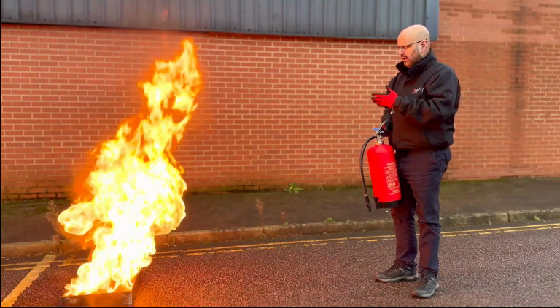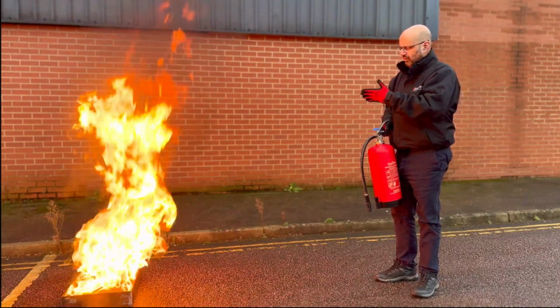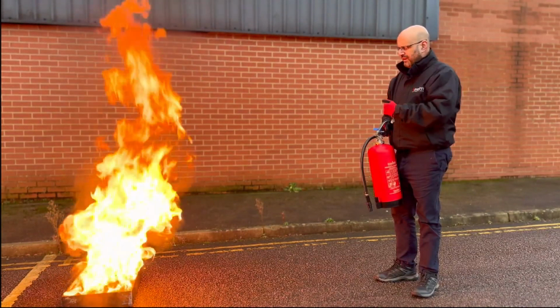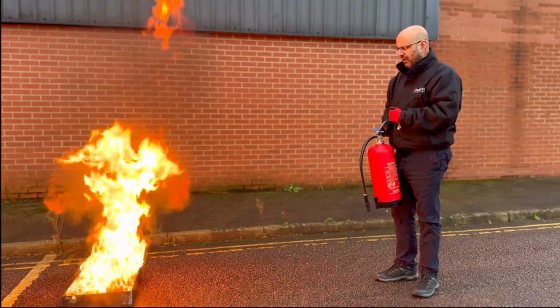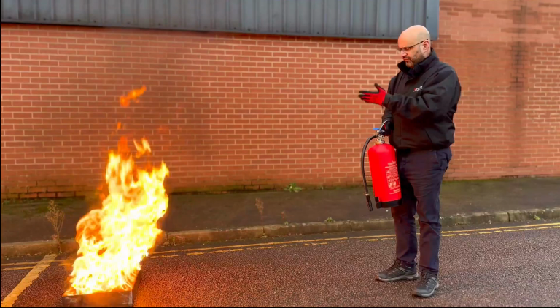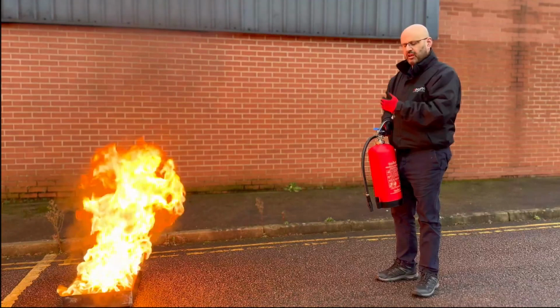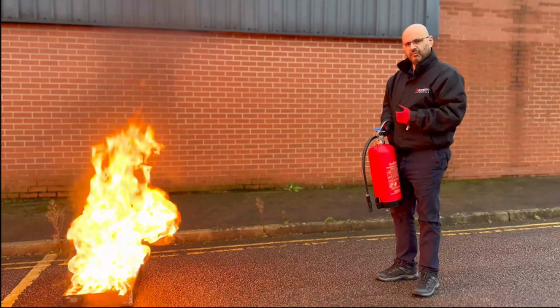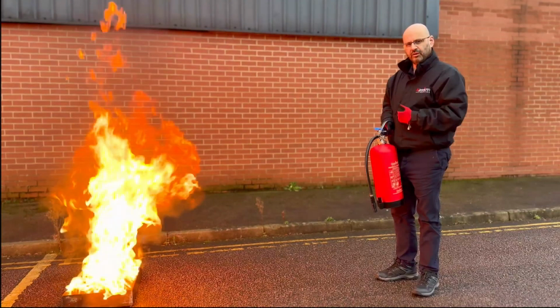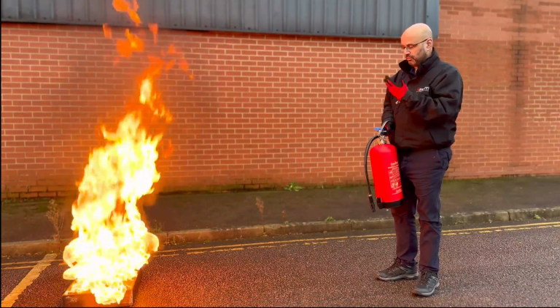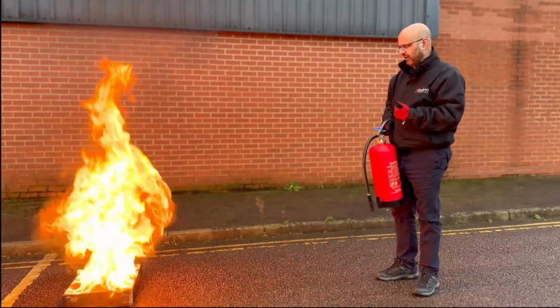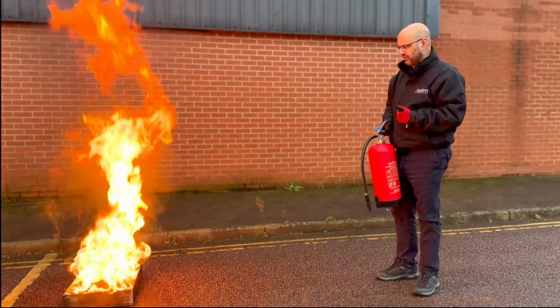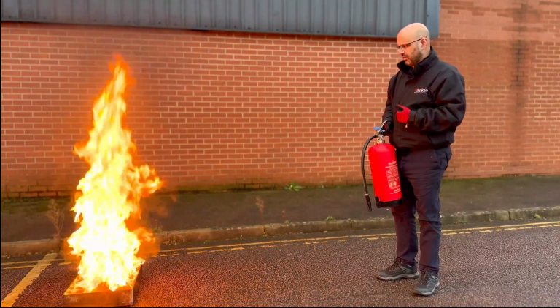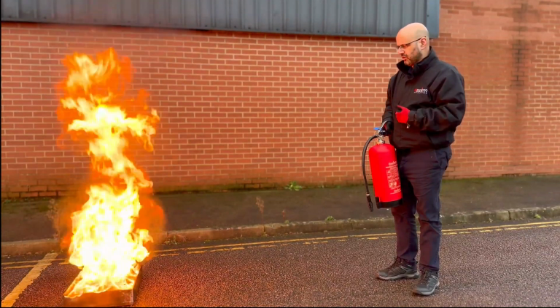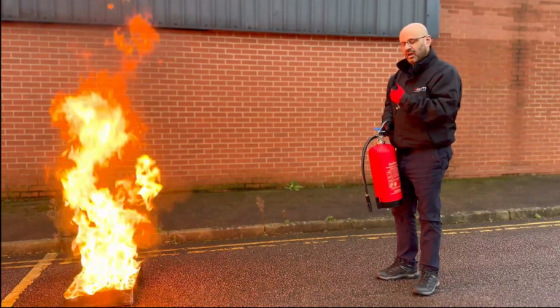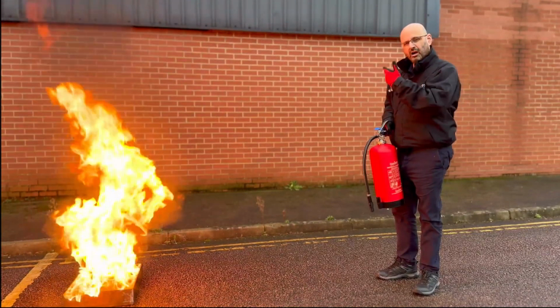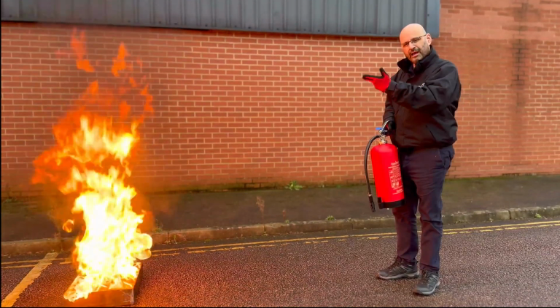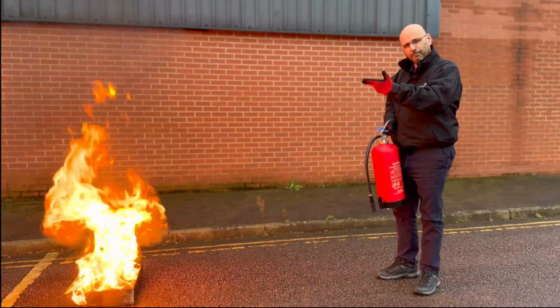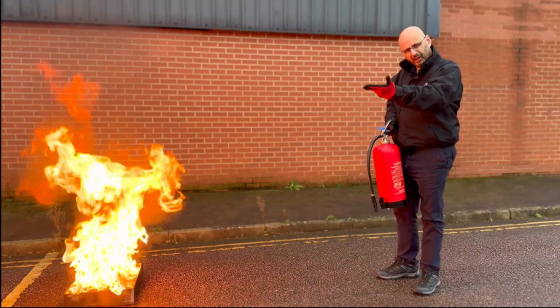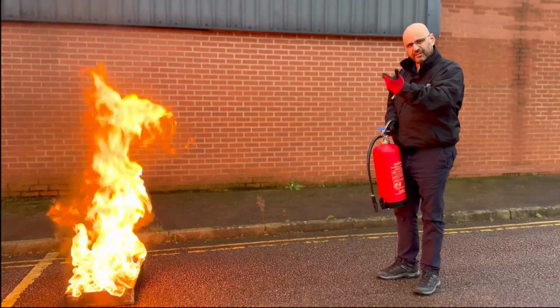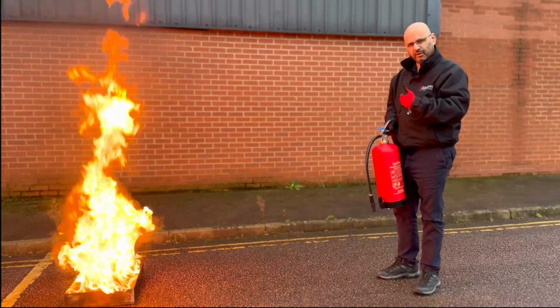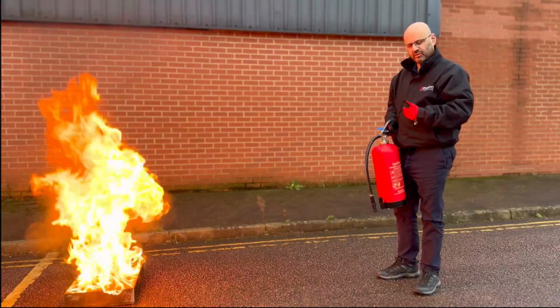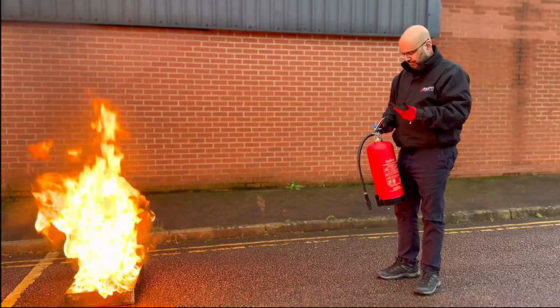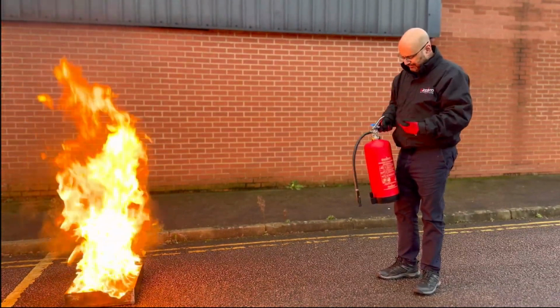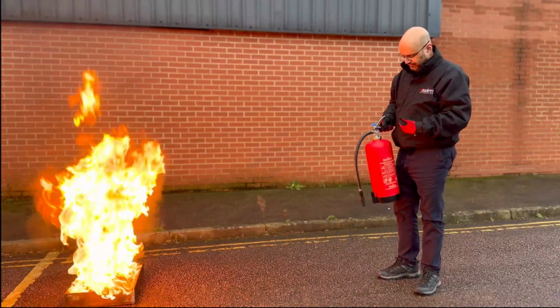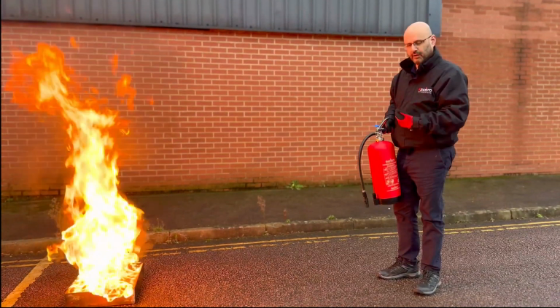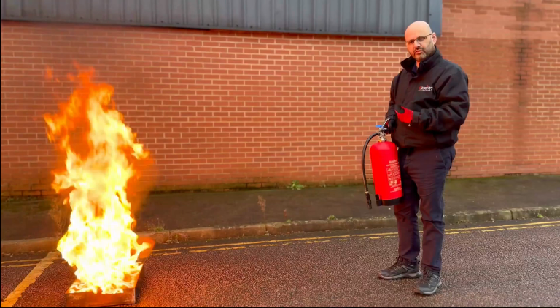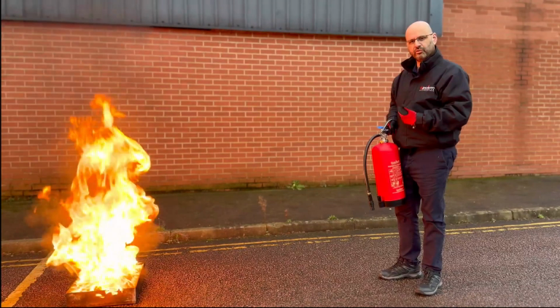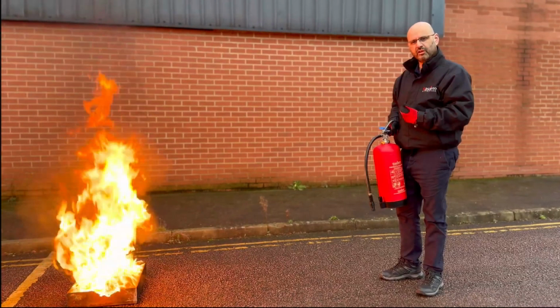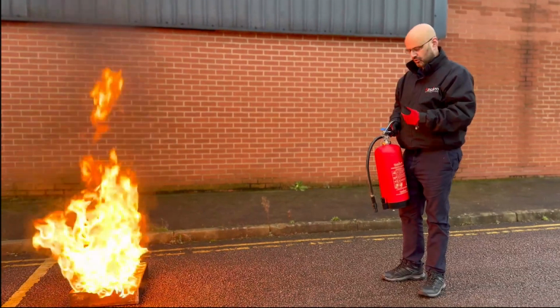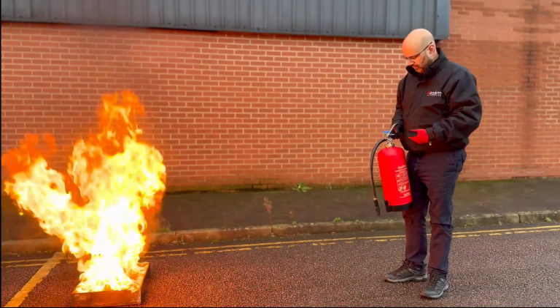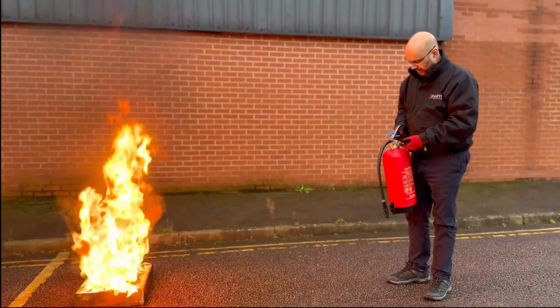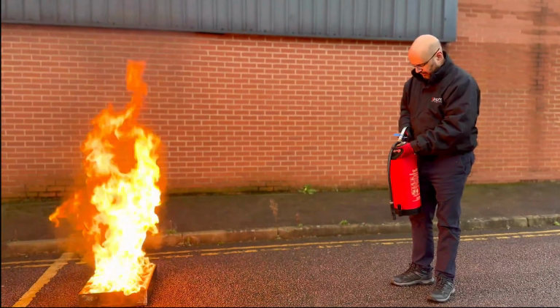We now have a real fire here burning. I'll now apply that process with a P50 foam extinguisher to eliminate the fire.